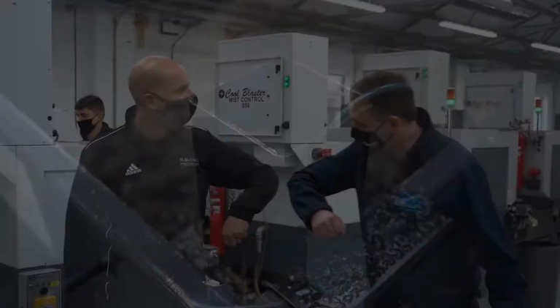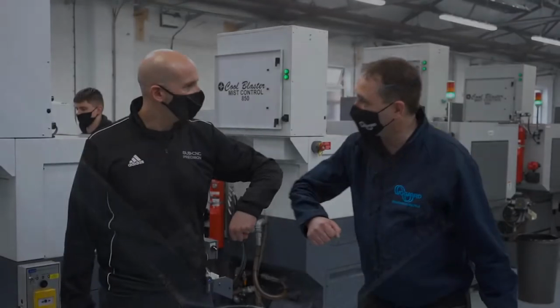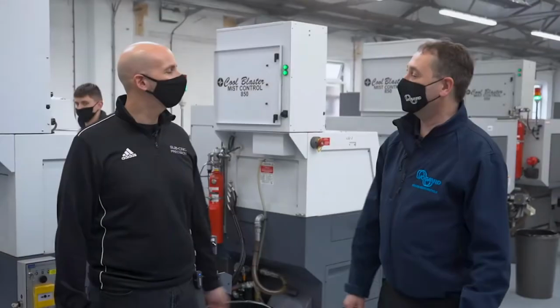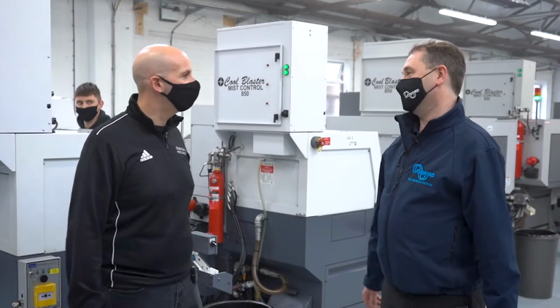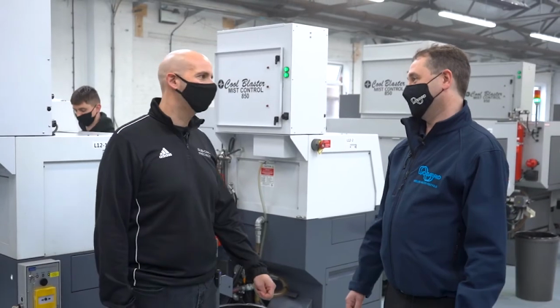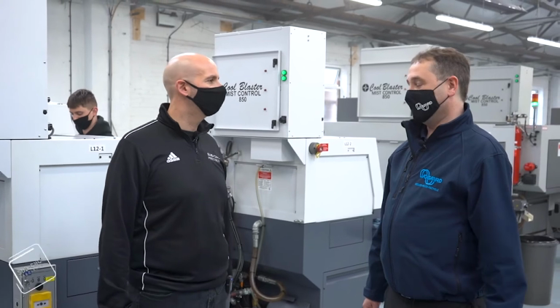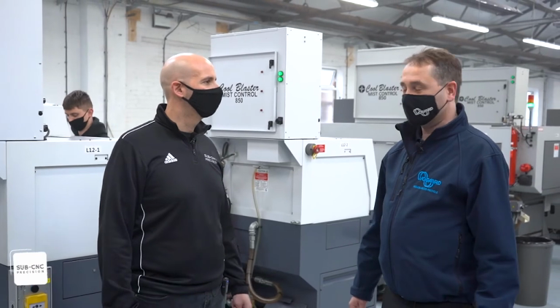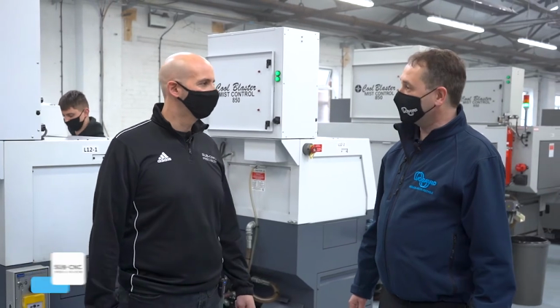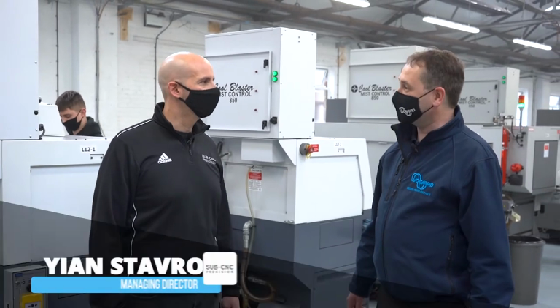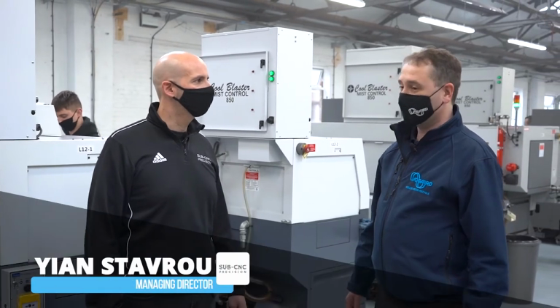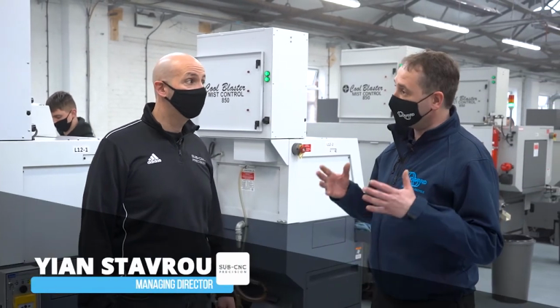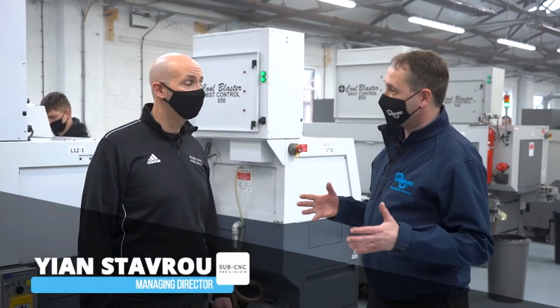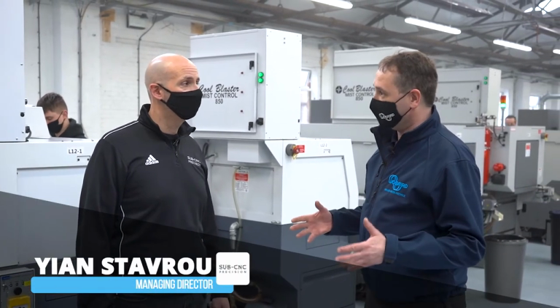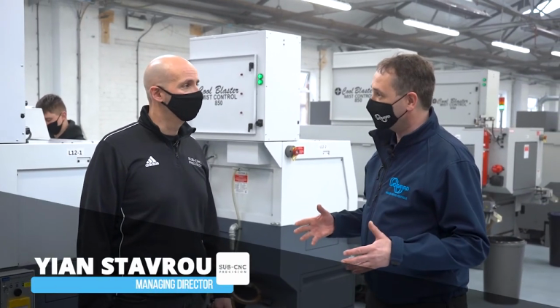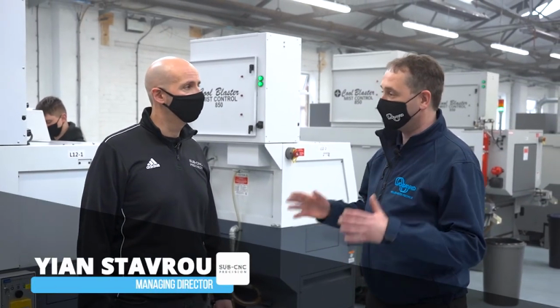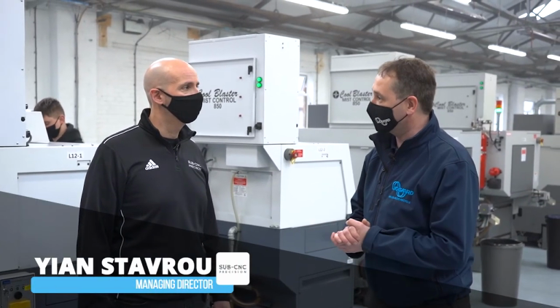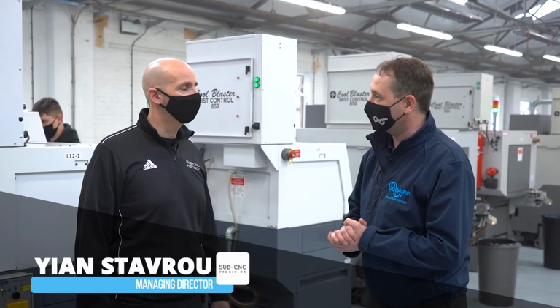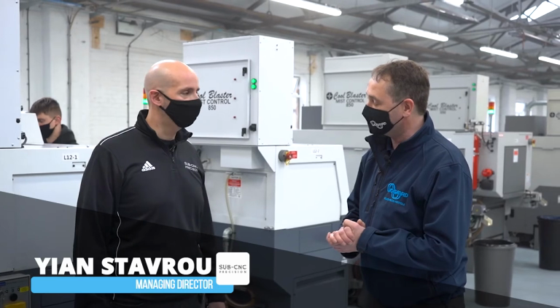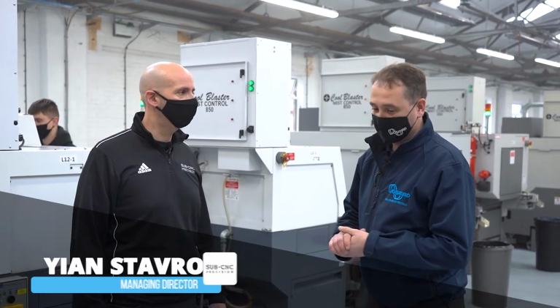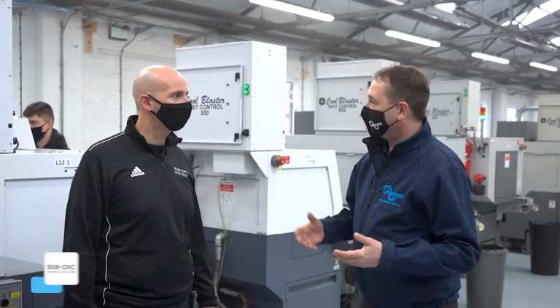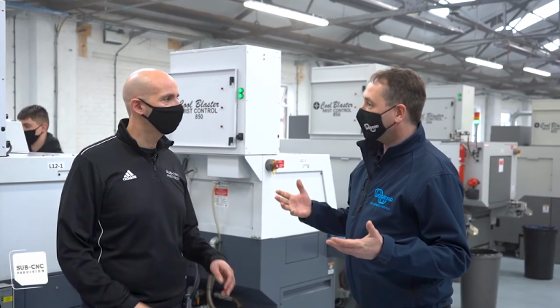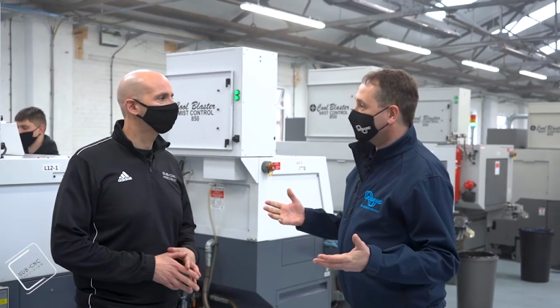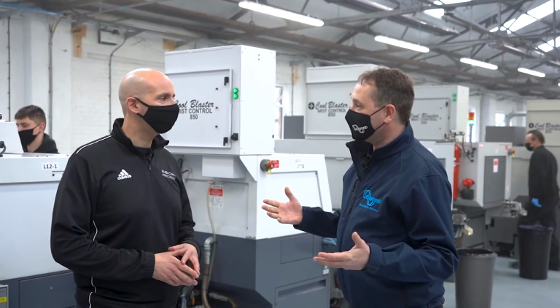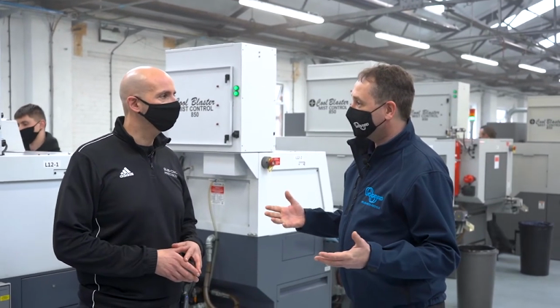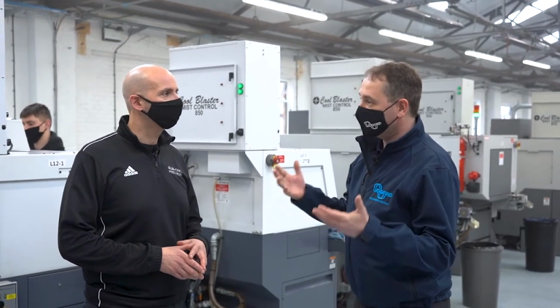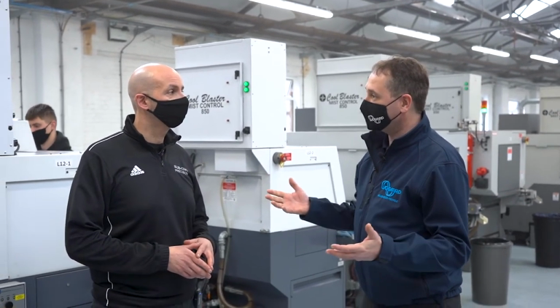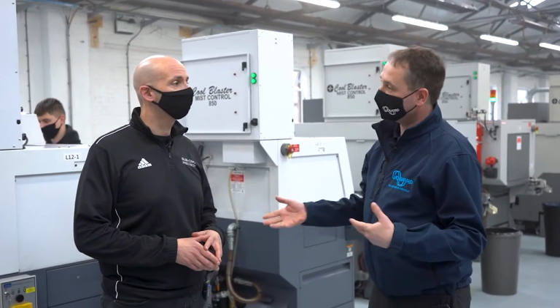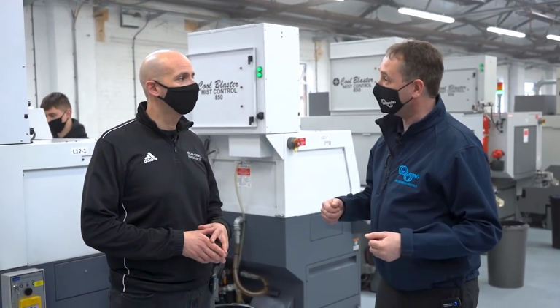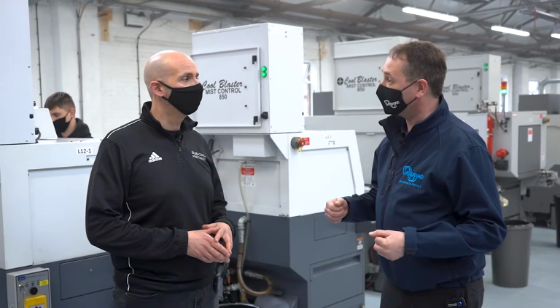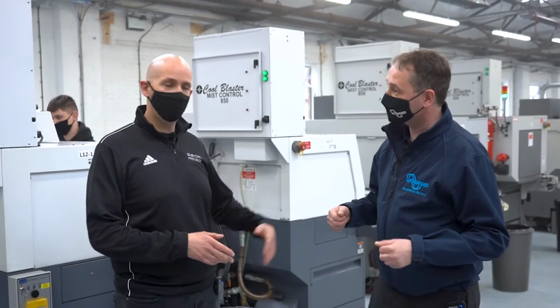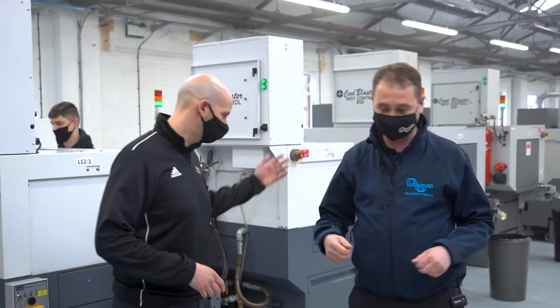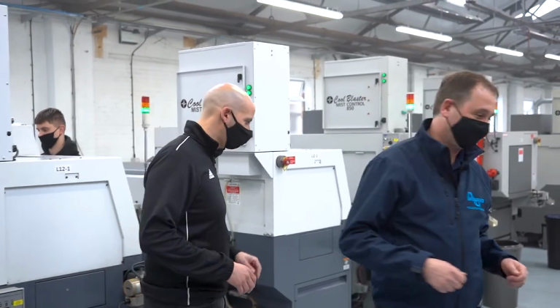Hi Jason, how are you doing? I'm very well. It's really great to be here, so thank you very much for the opportunity. Welcome. It's a great new facility, new machines. Can we go and have a look? Yeah, of course. This way.